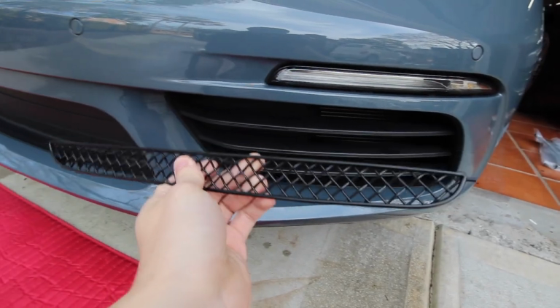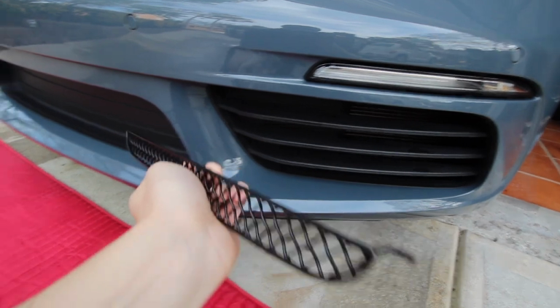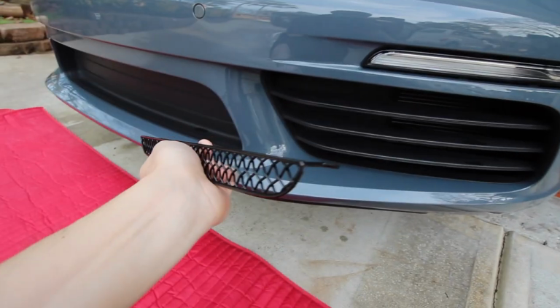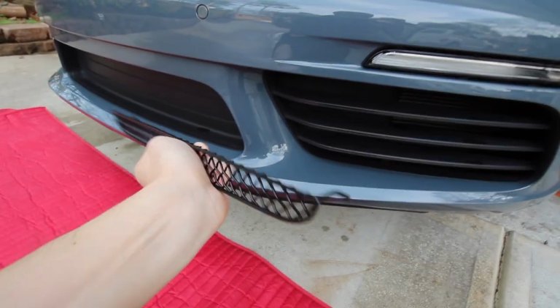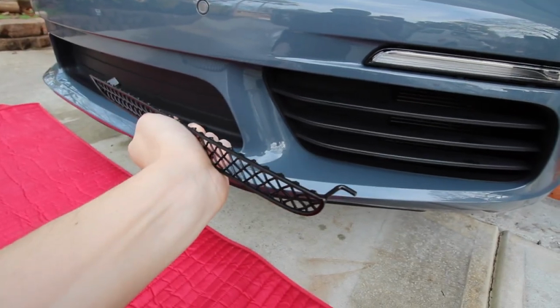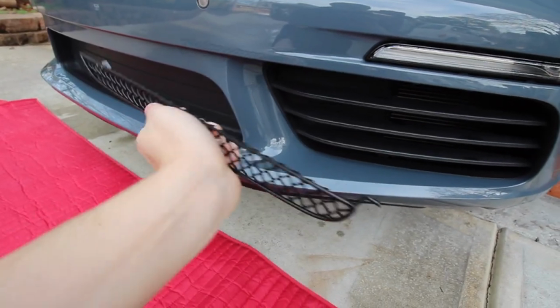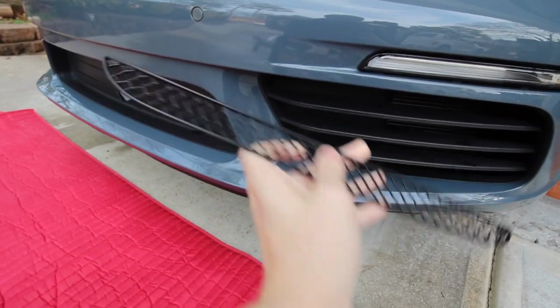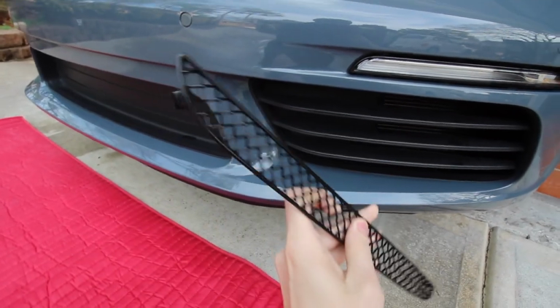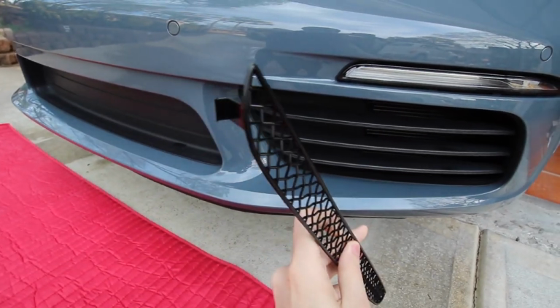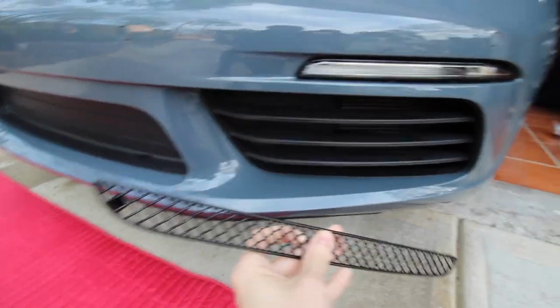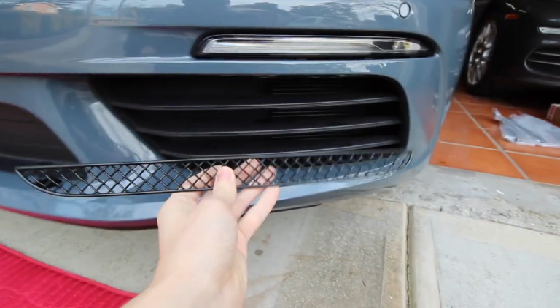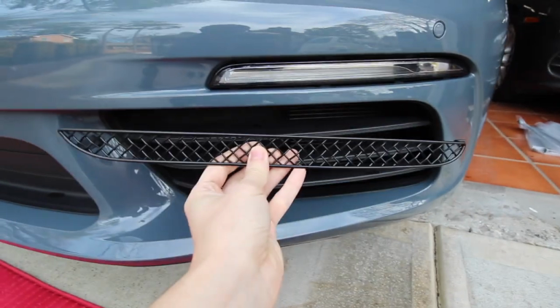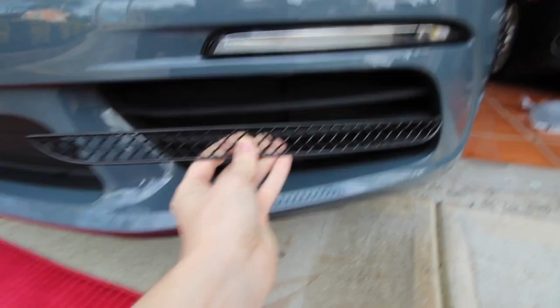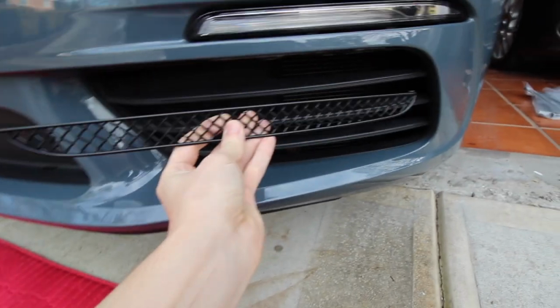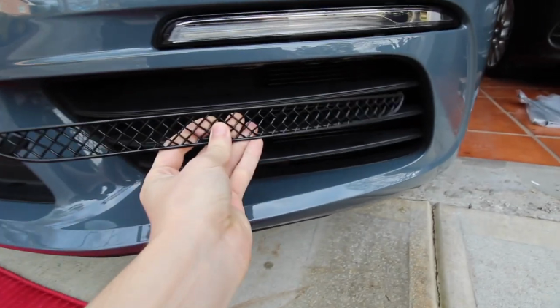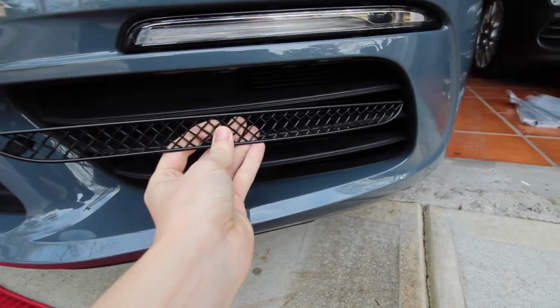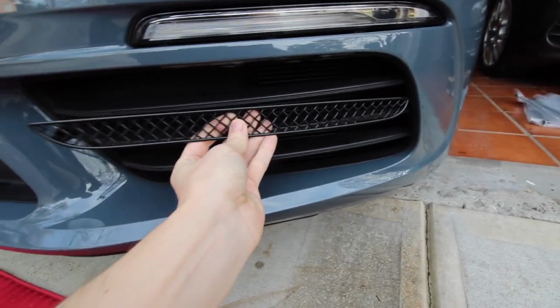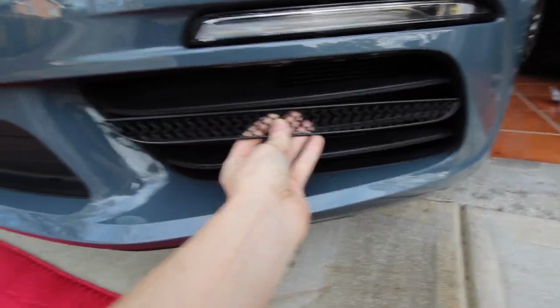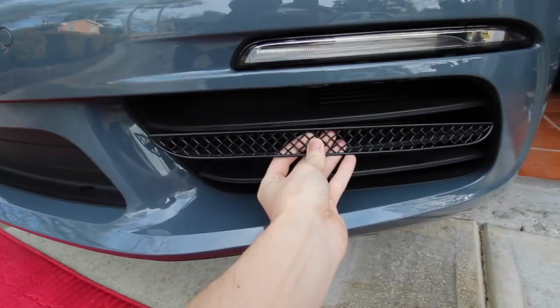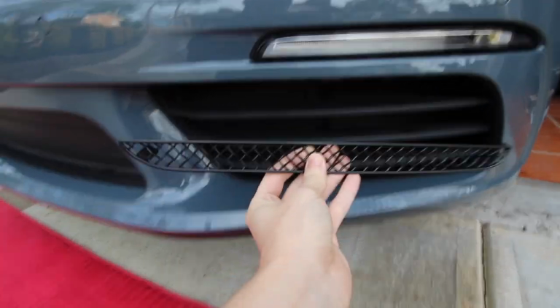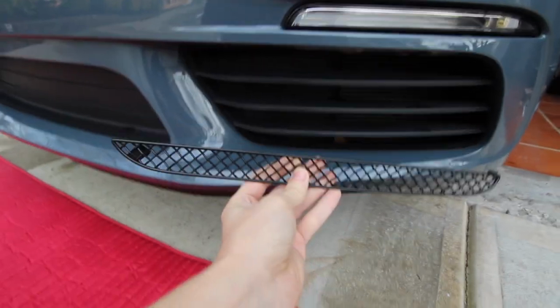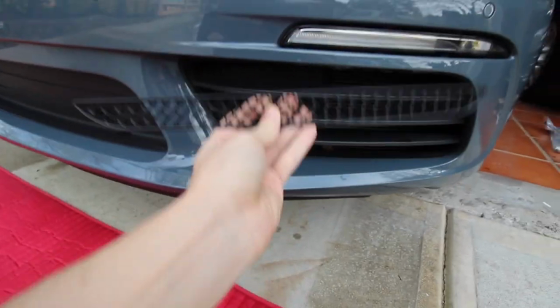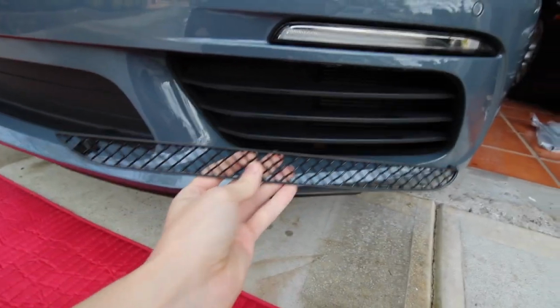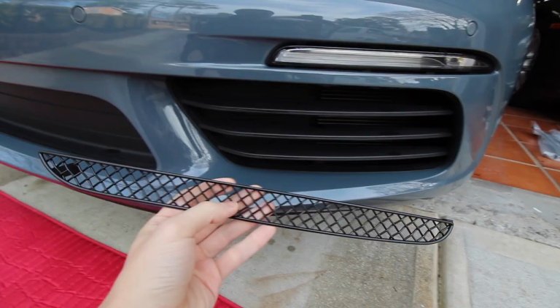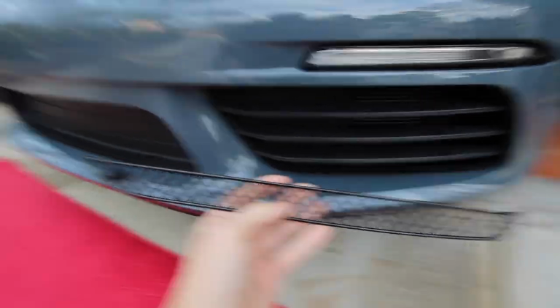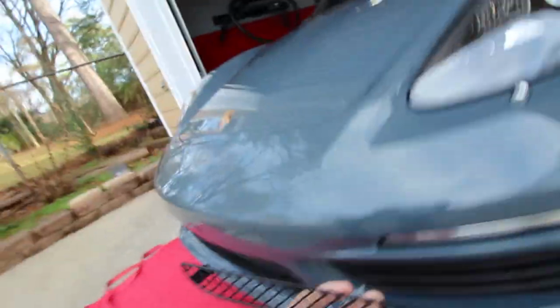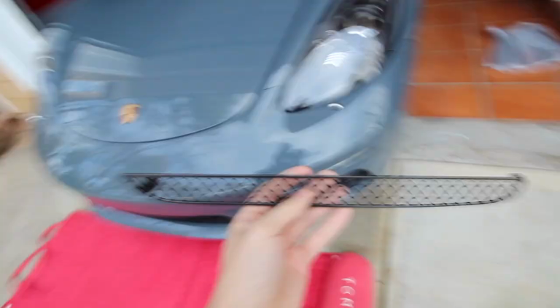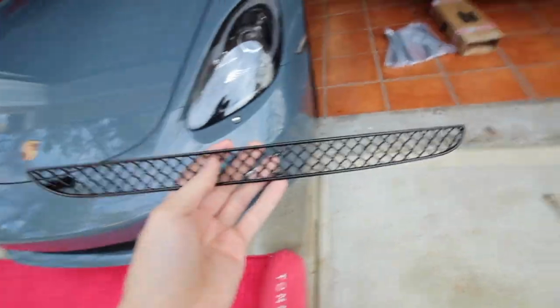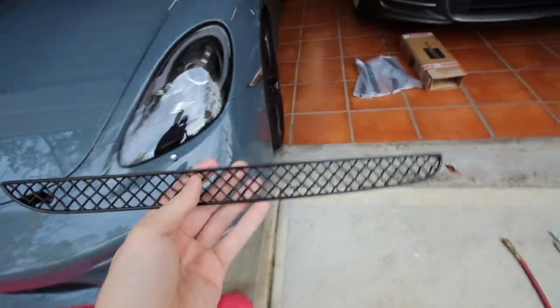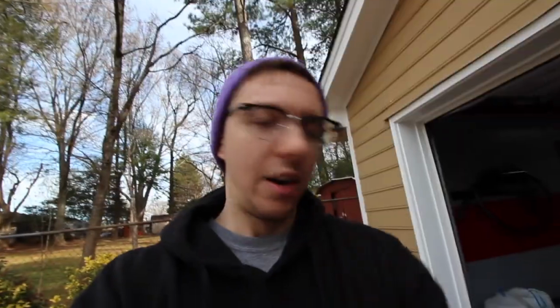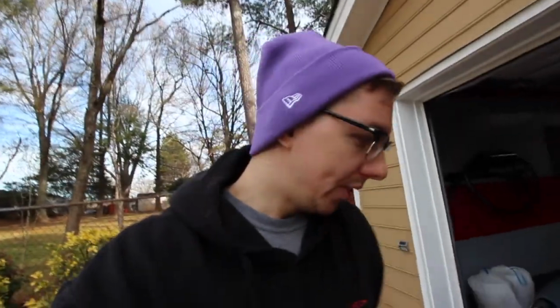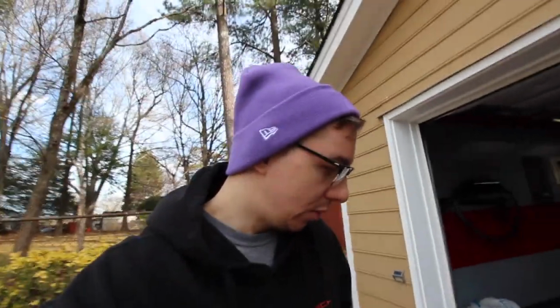As mentioned, this comes with four separate little grills, and if you can see here it comes with a little hook on each side. Basically what we'll be doing when putting it in is sliding it in and then hooking it into place — we're going to do that for all four of them. The install should be super easy.